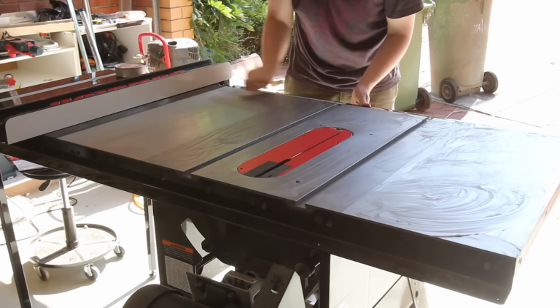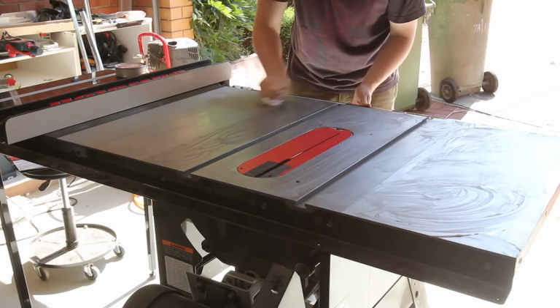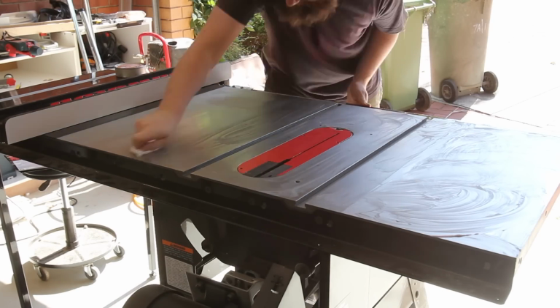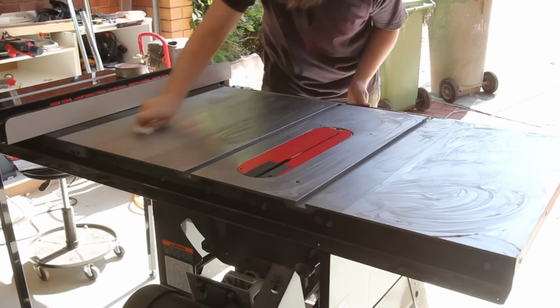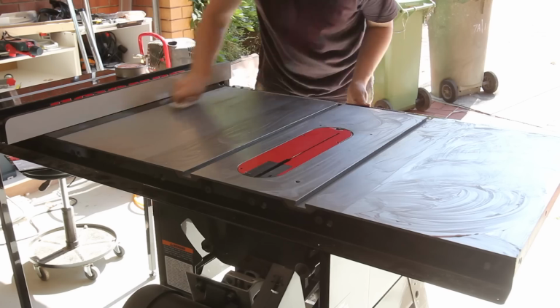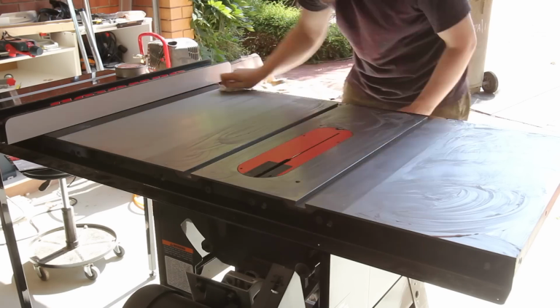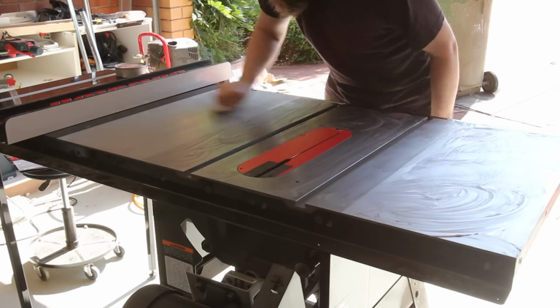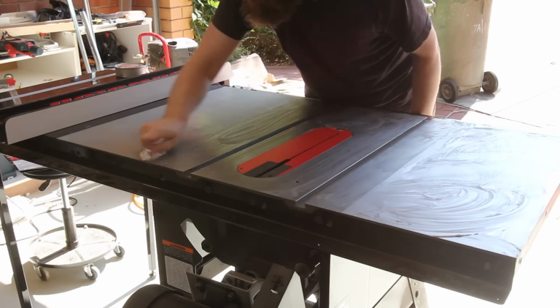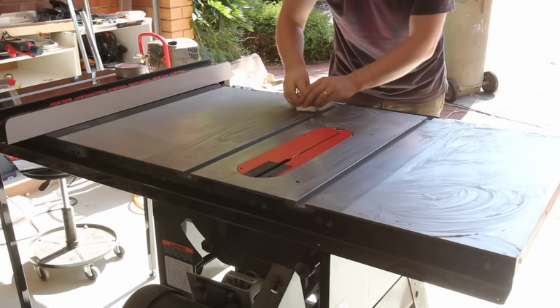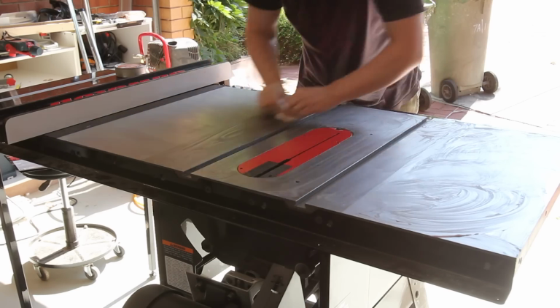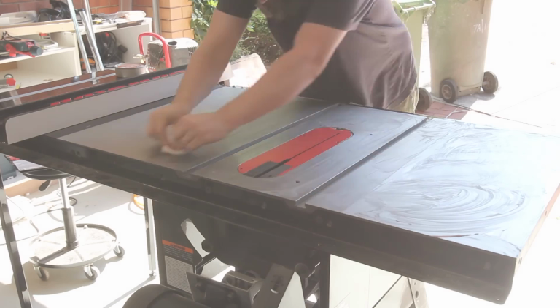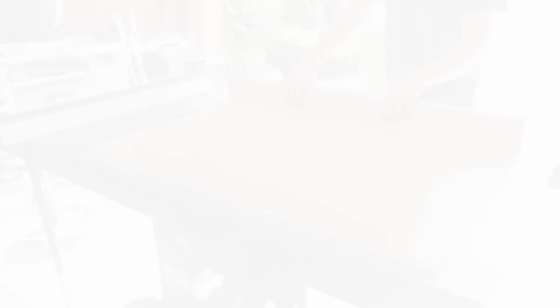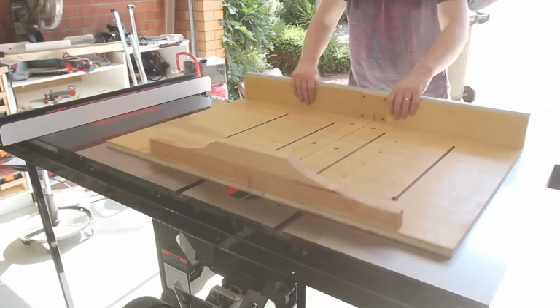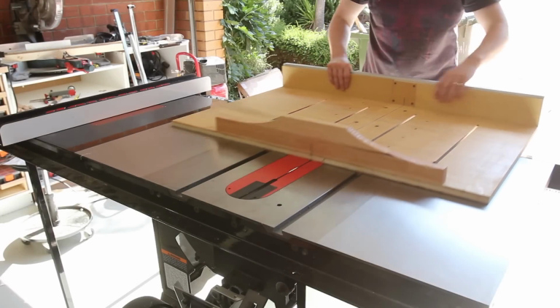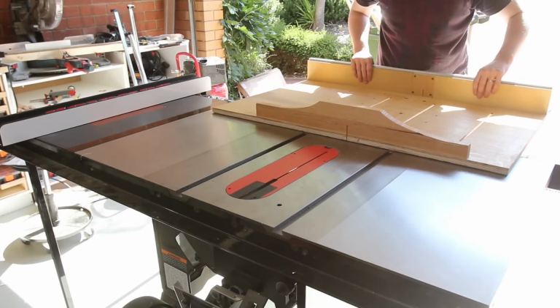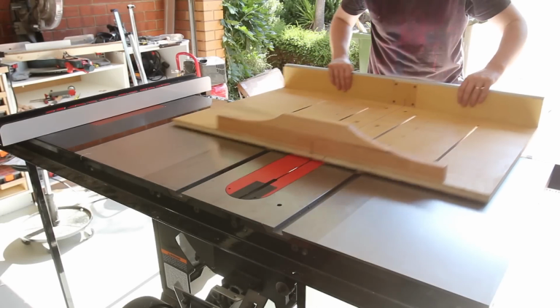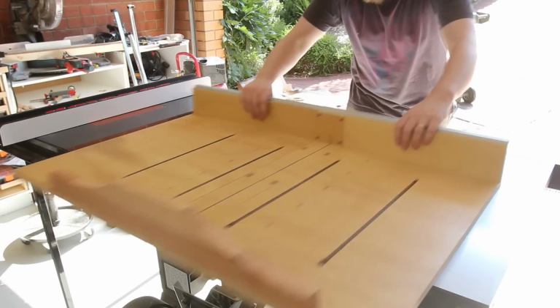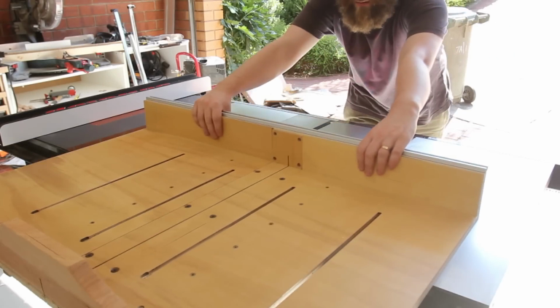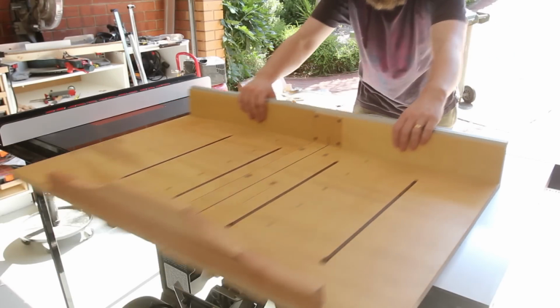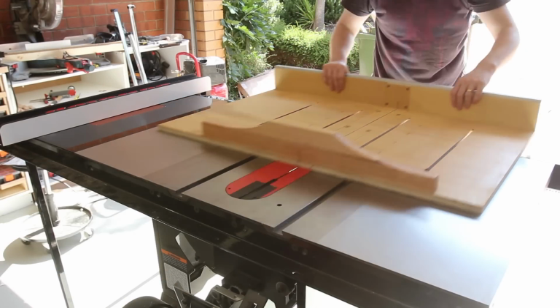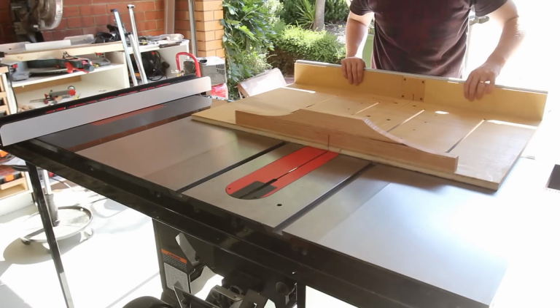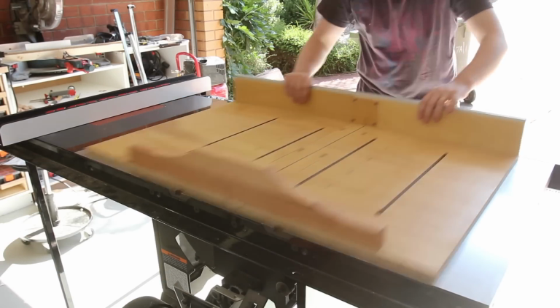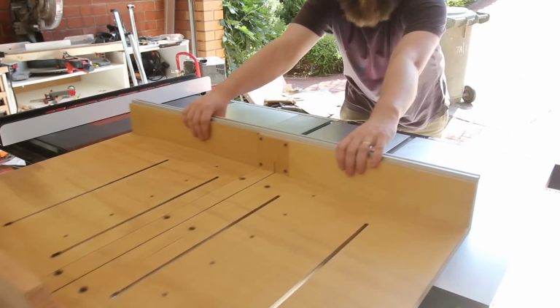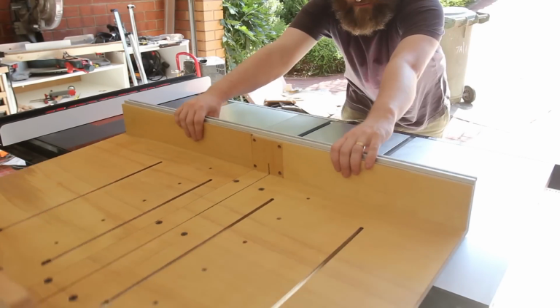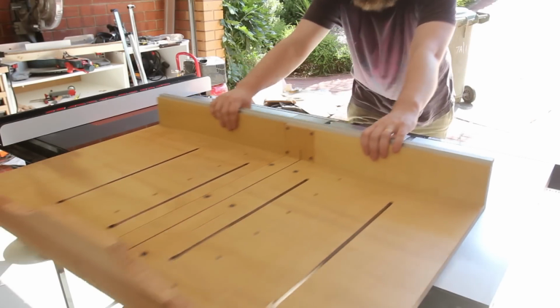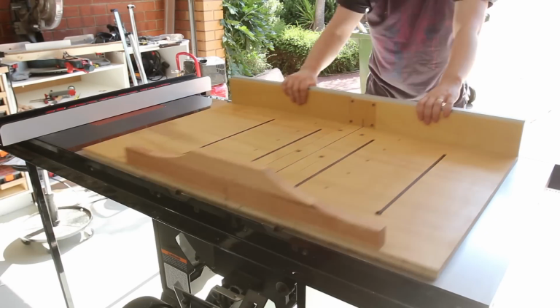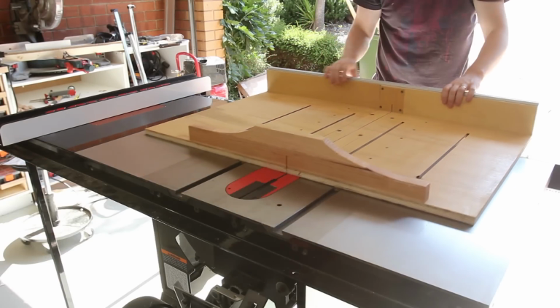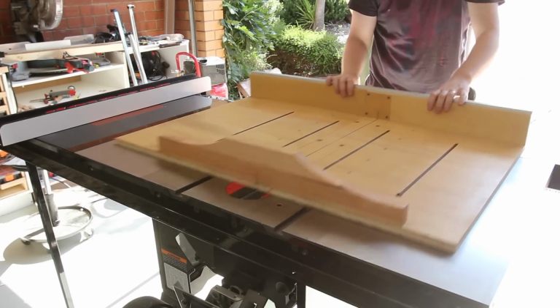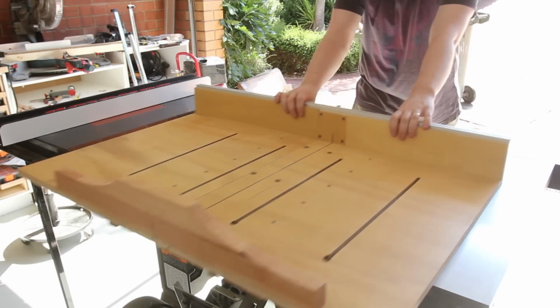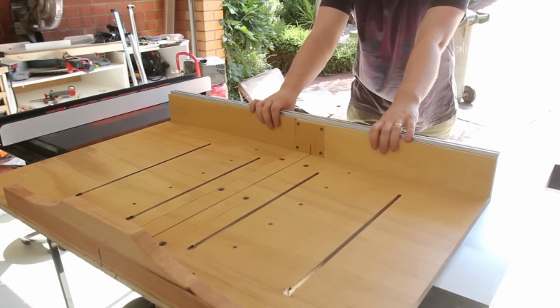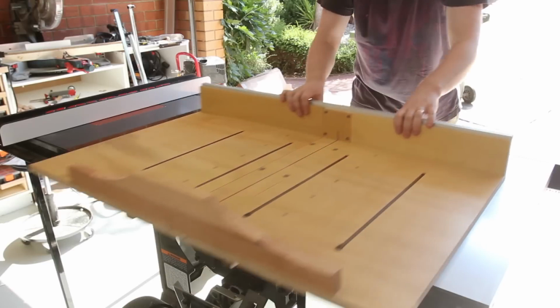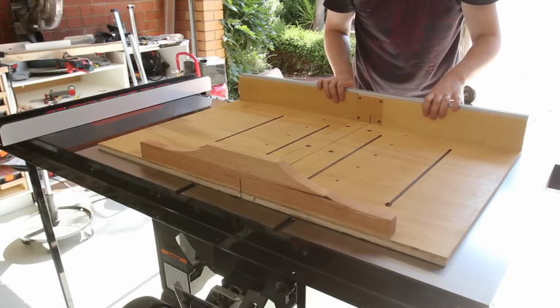After the wax dried and it was buffed out, the cross cut sled has nearly no friction — nearly need to attach a bungee cord so it doesn't go flying. I'm happy with my upgrade: less friction, more weight, and noticeably less vibration.